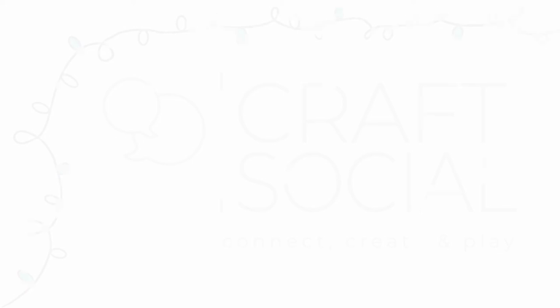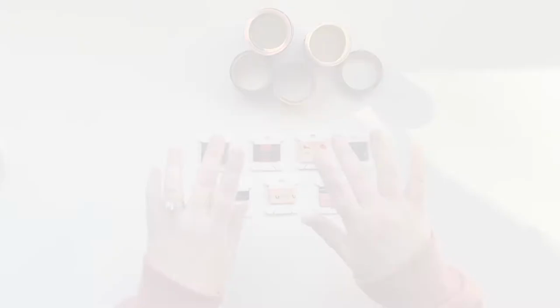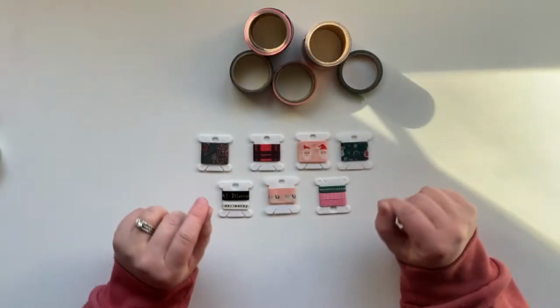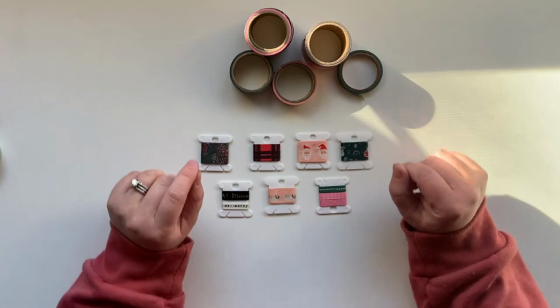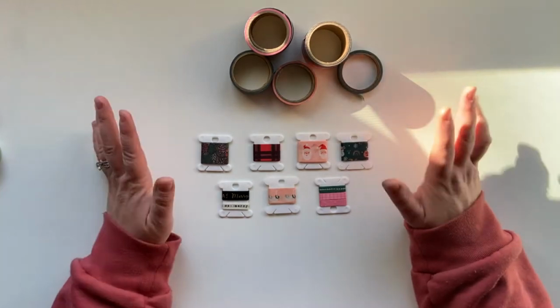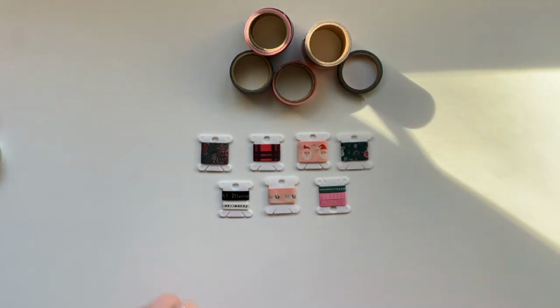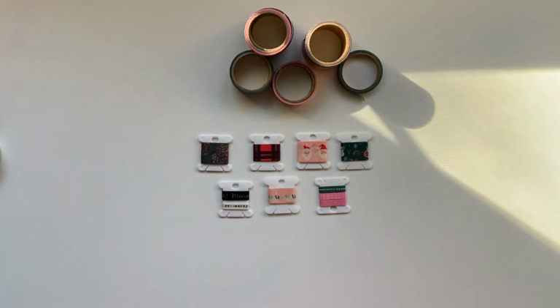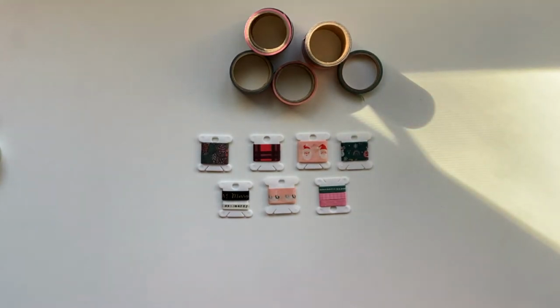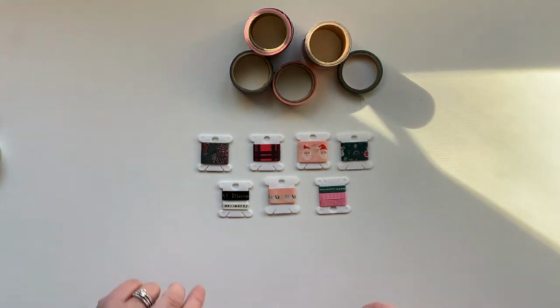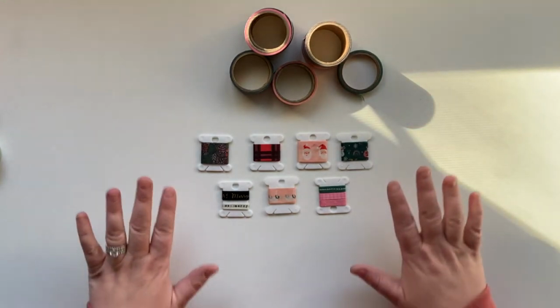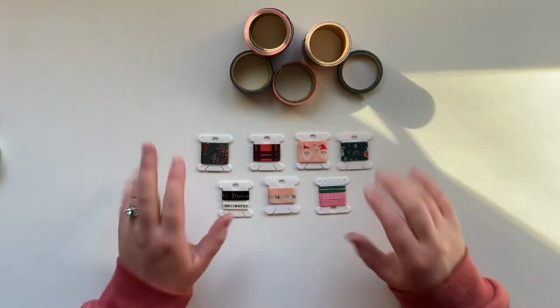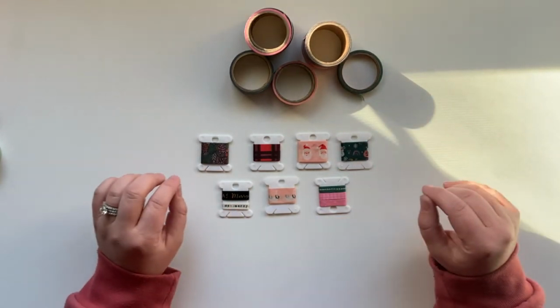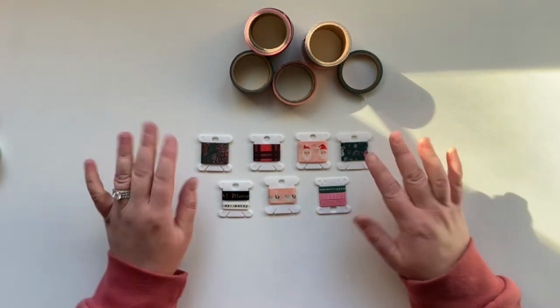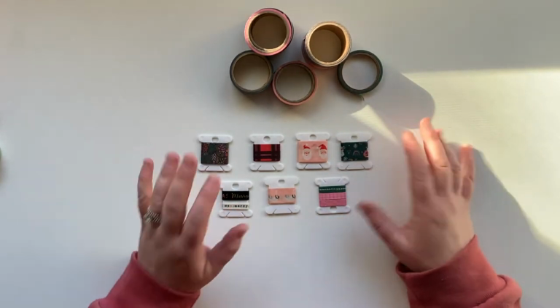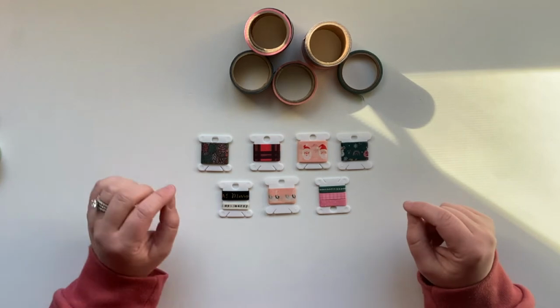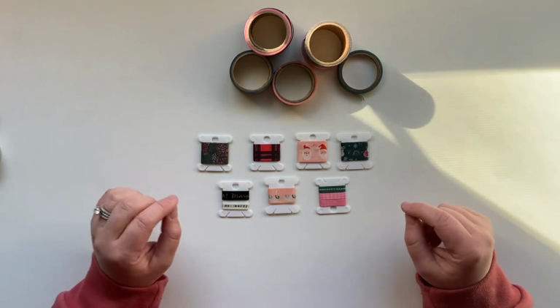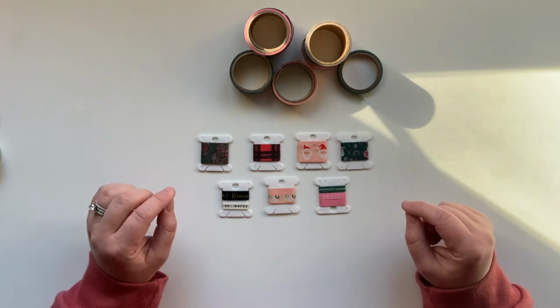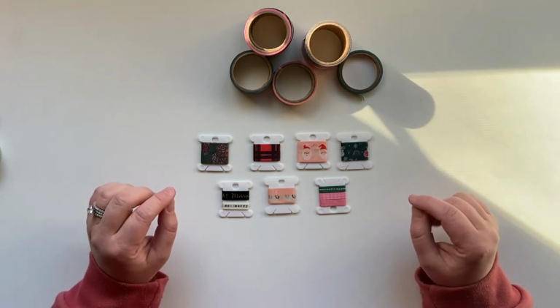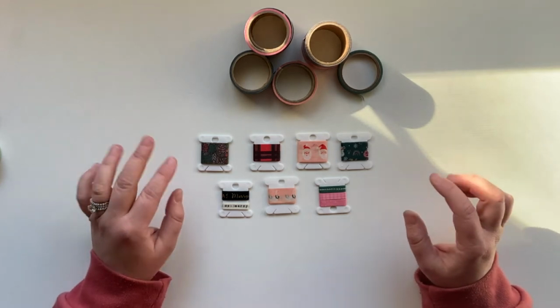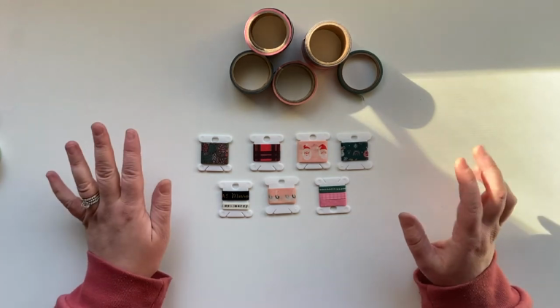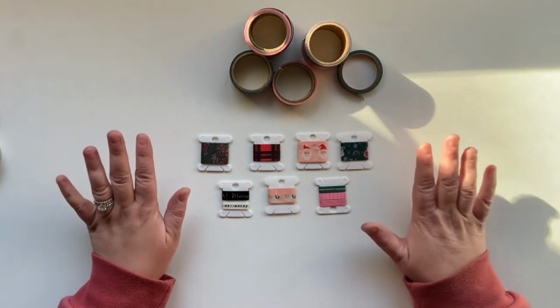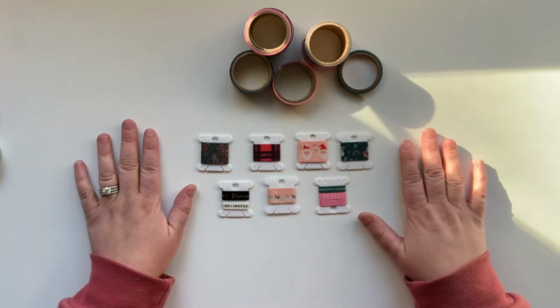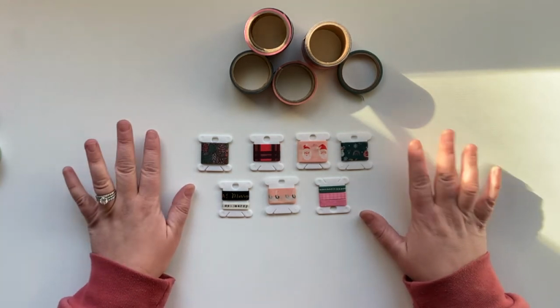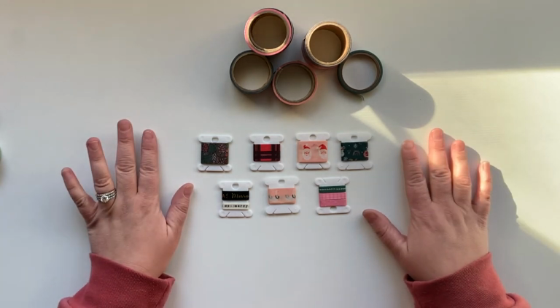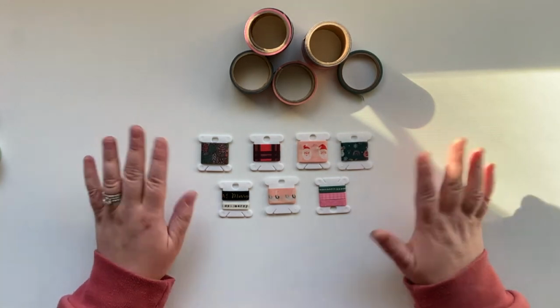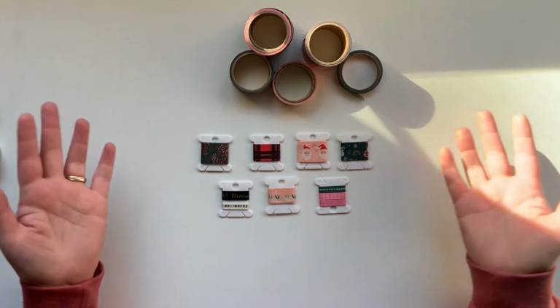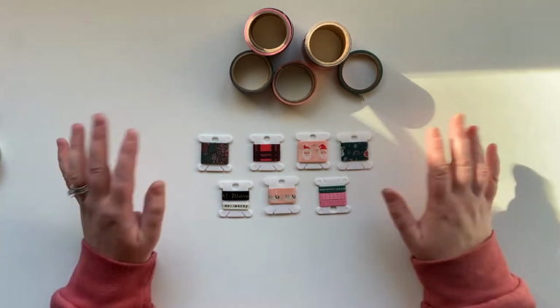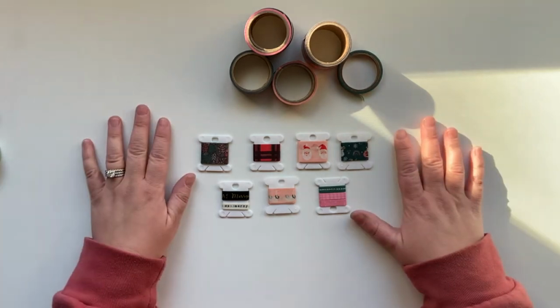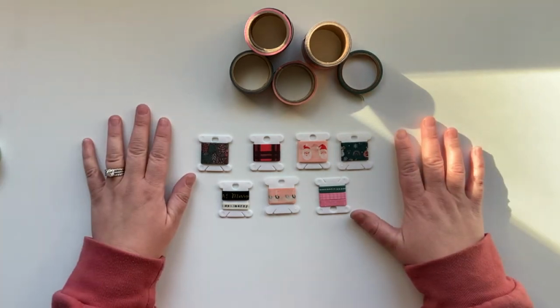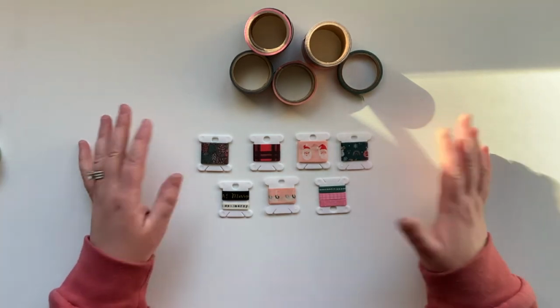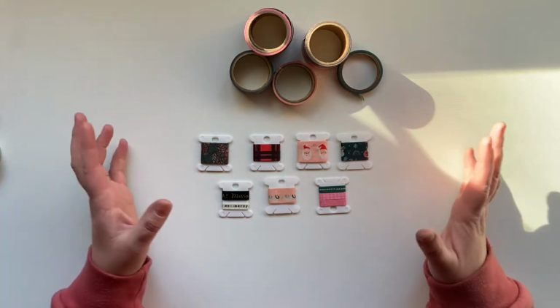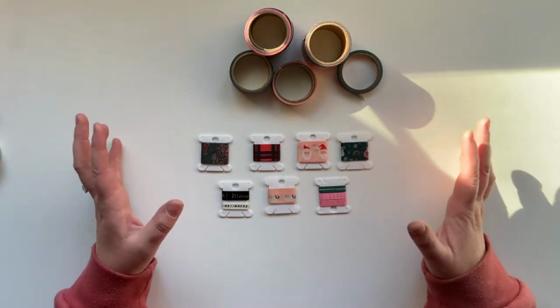Hey friends, Kelly here, welcome back to my channel! Today I just wanted to quickly show you guys another storage solution I came up with for my December daily kit — and really for any project you're working on.